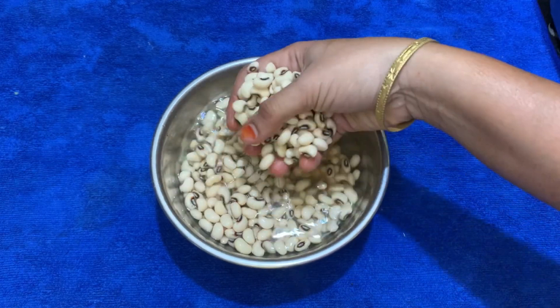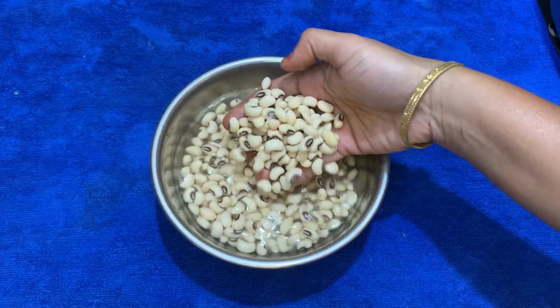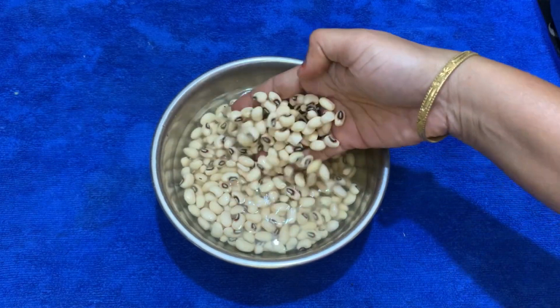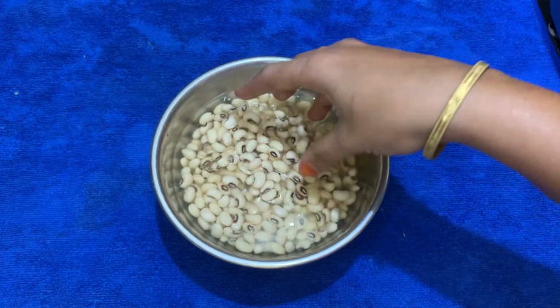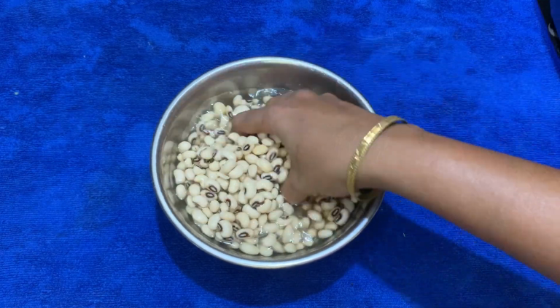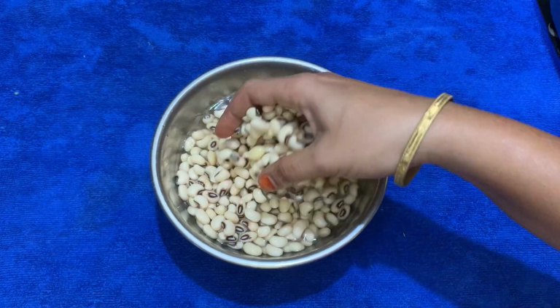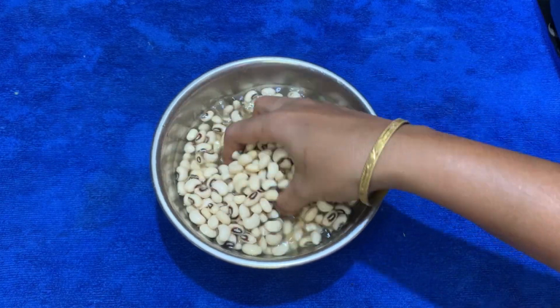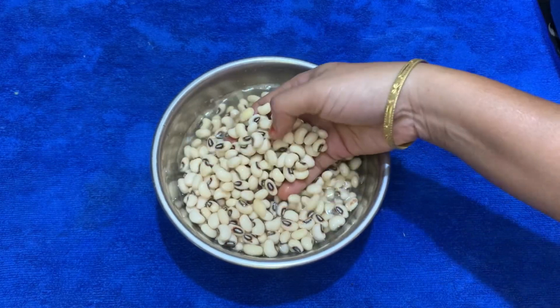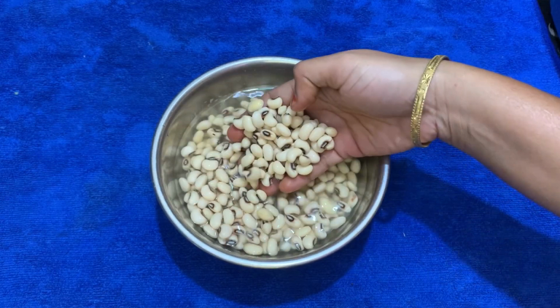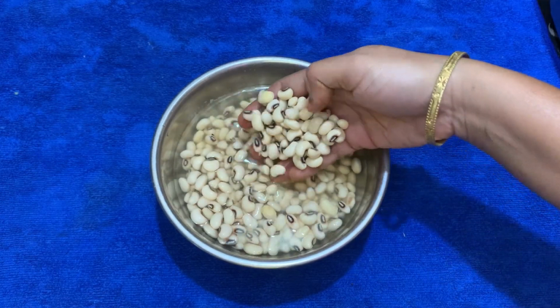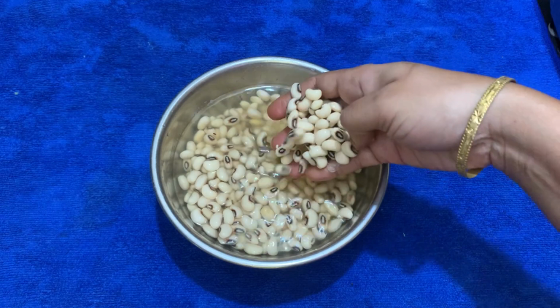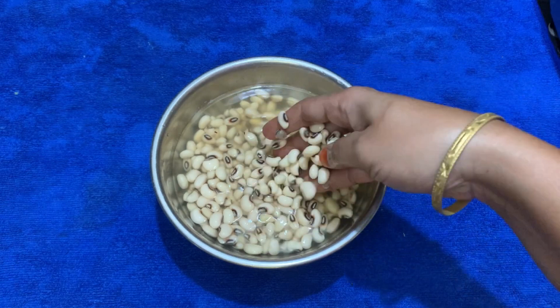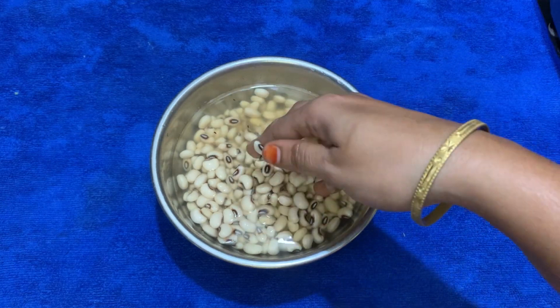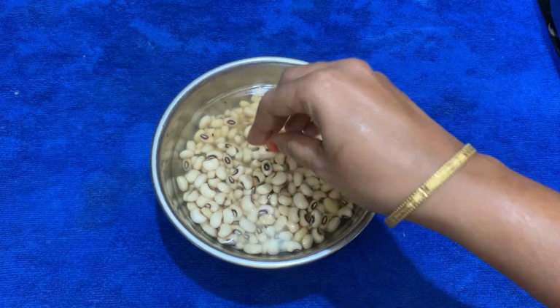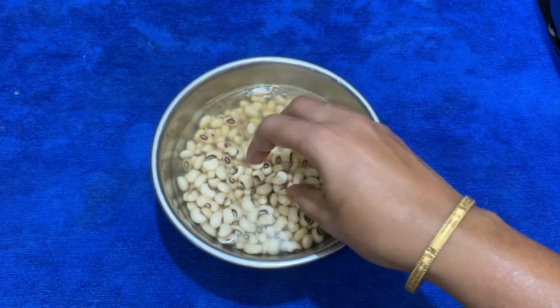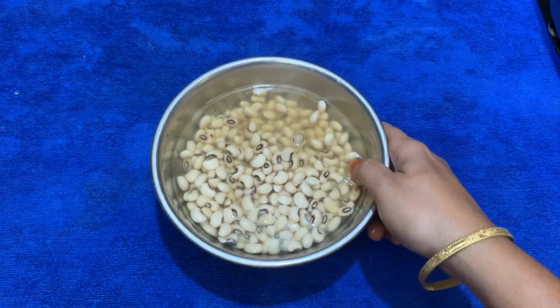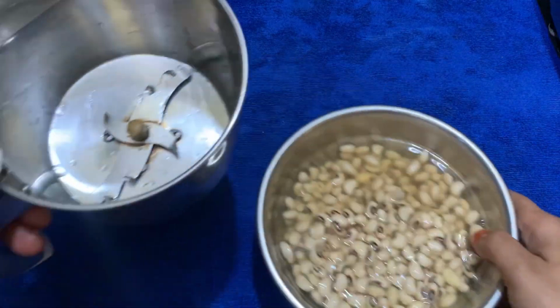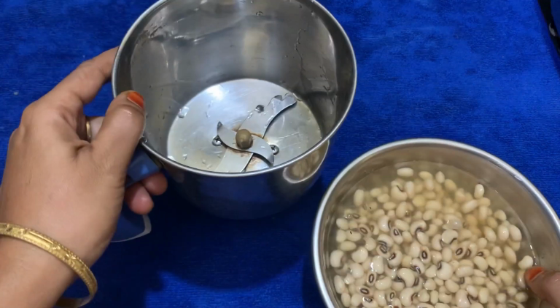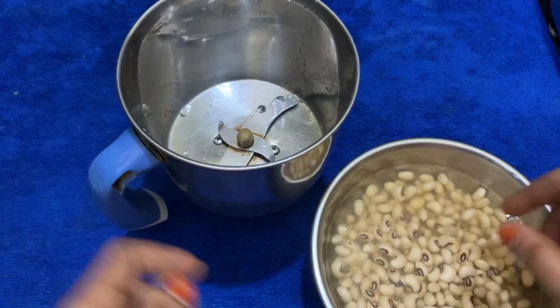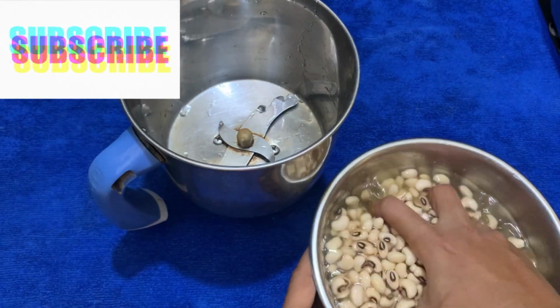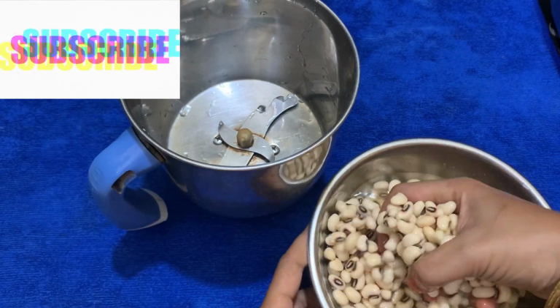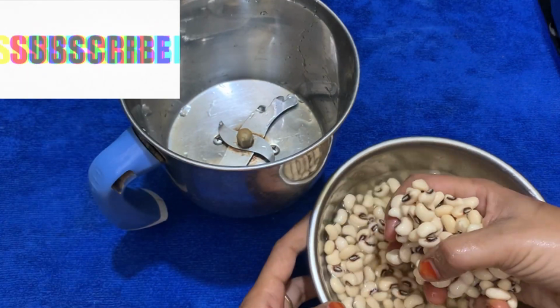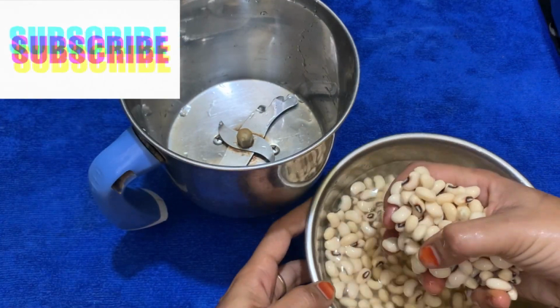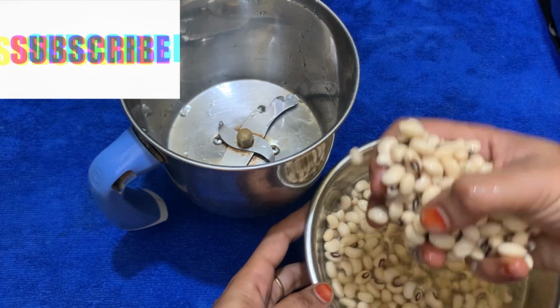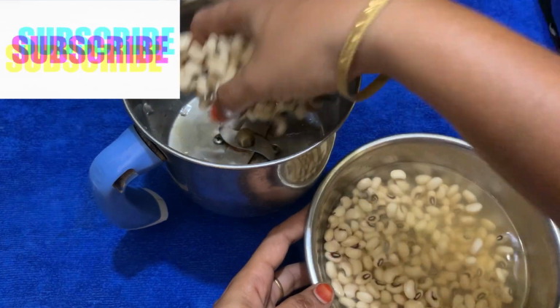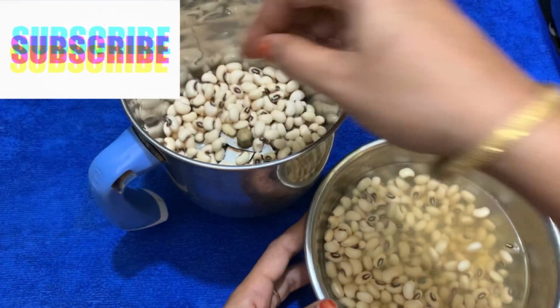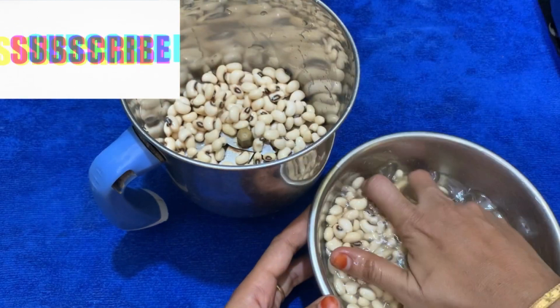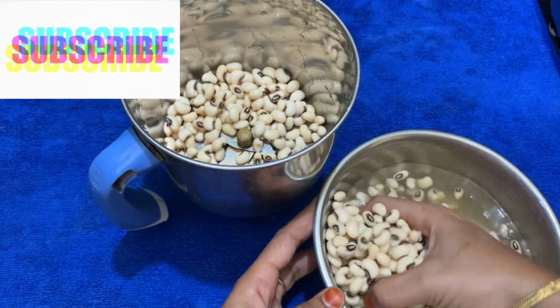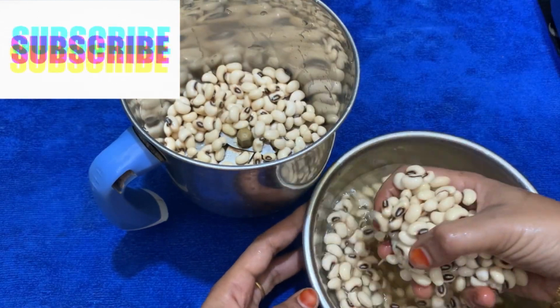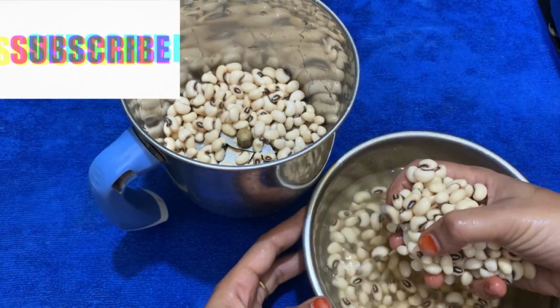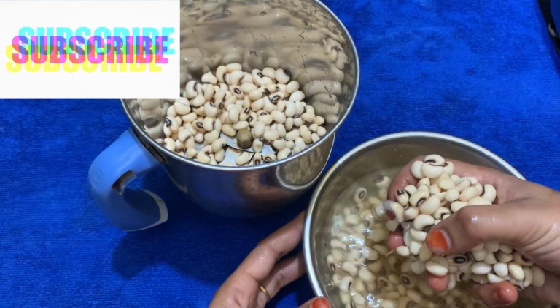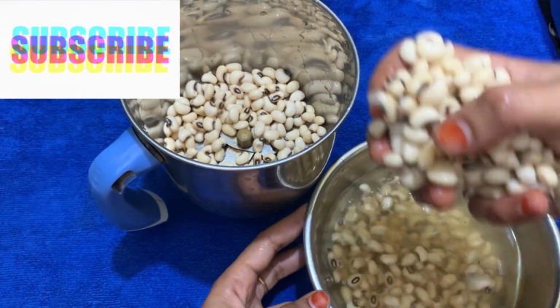We are going to put a little bit of water. We are going to wash it in the water. Now, we are going to take a mixer. If you like, you can filter this one too.